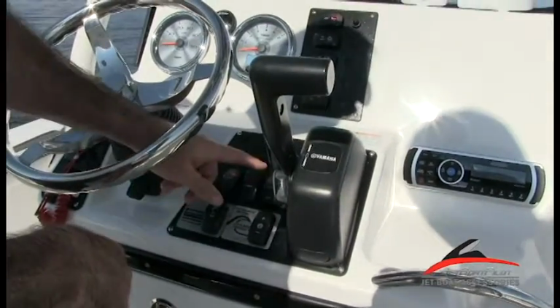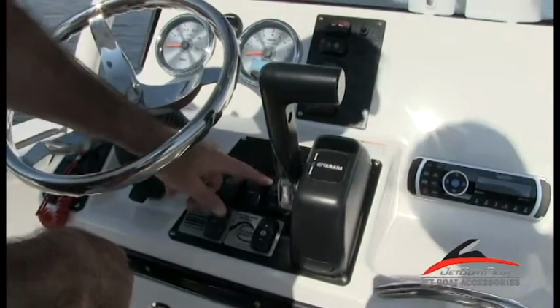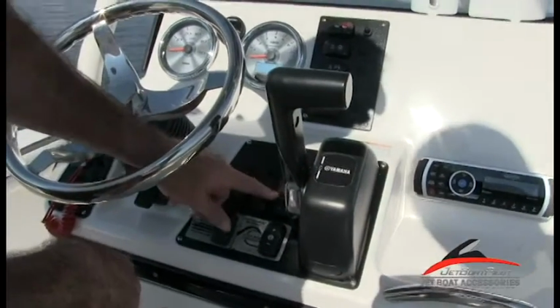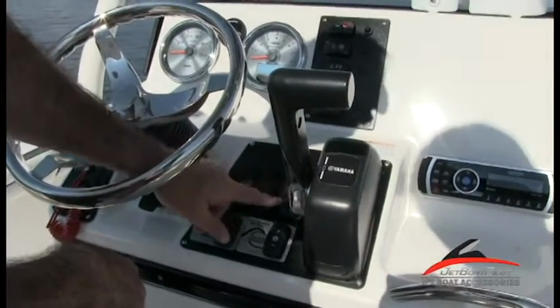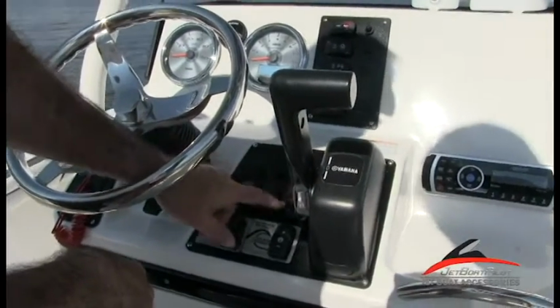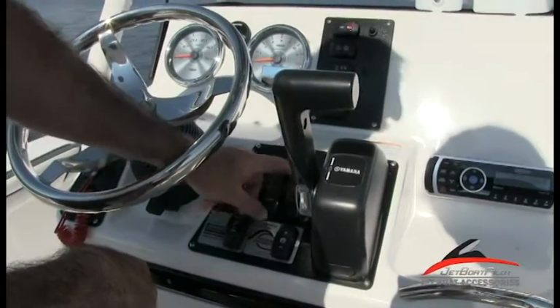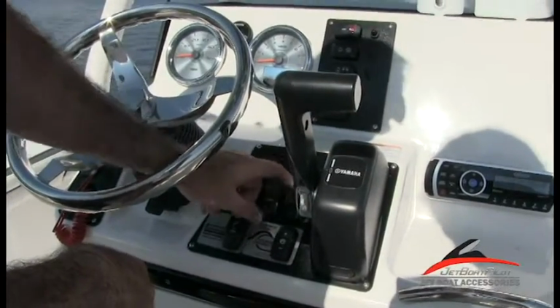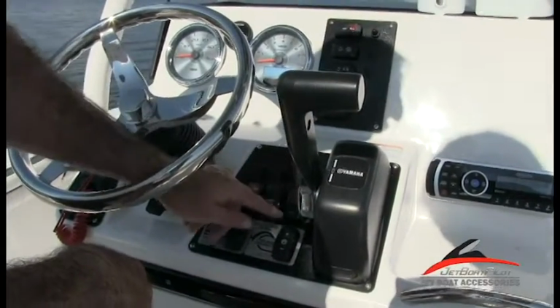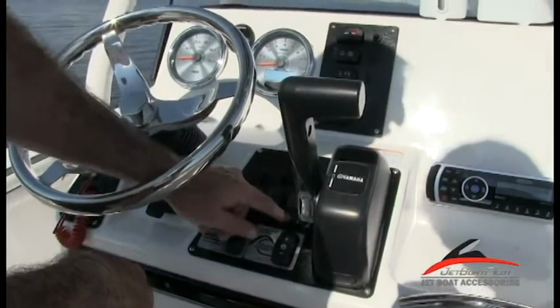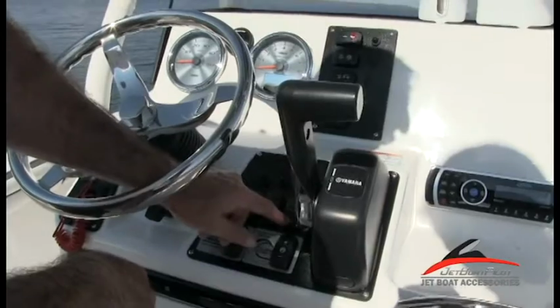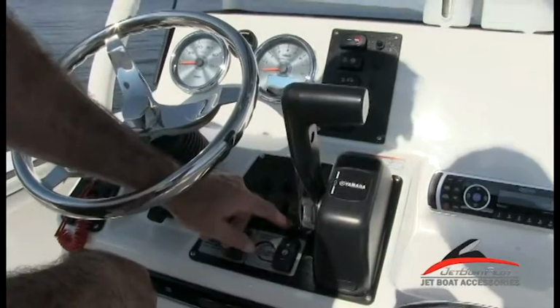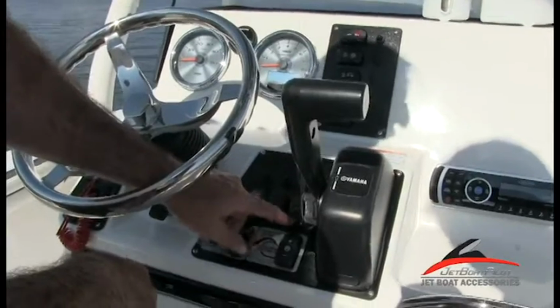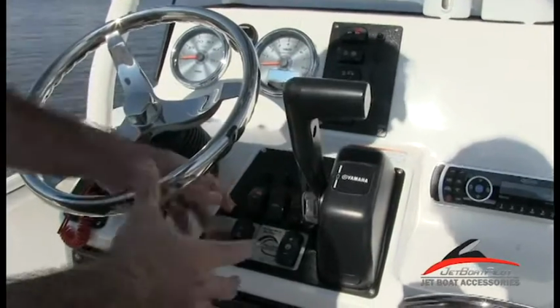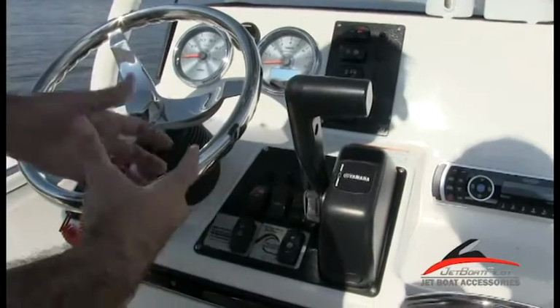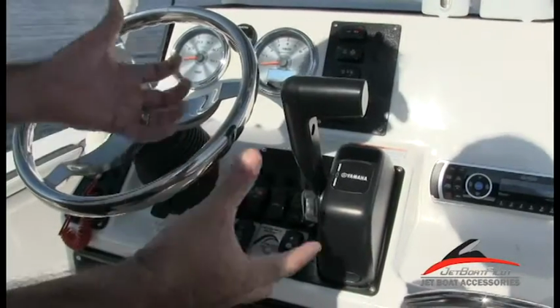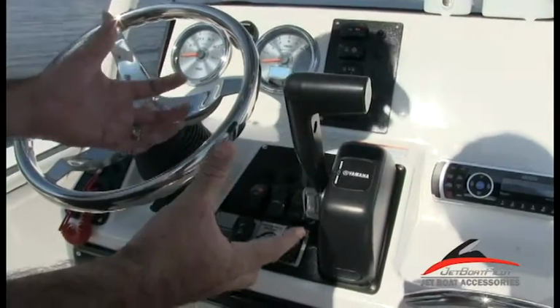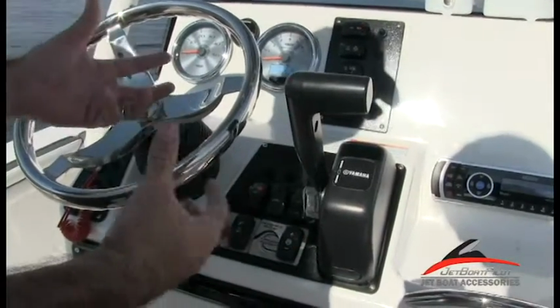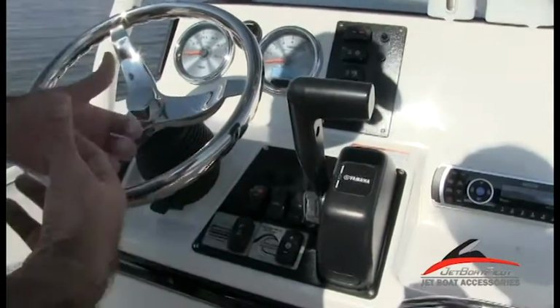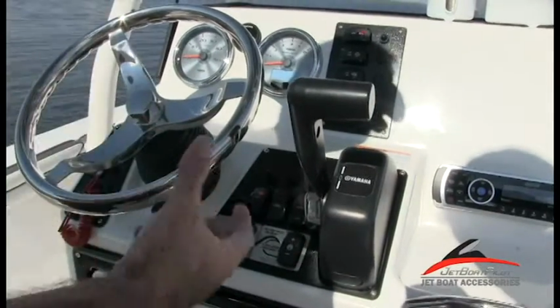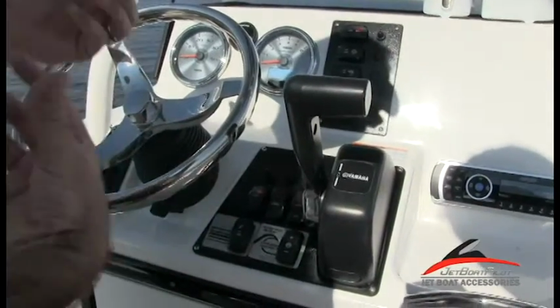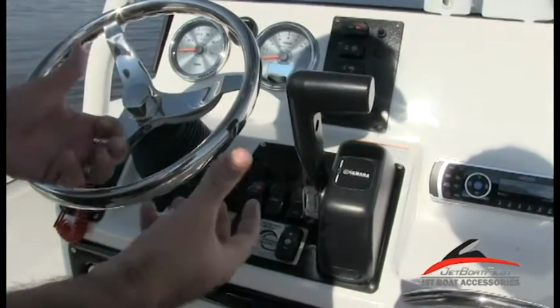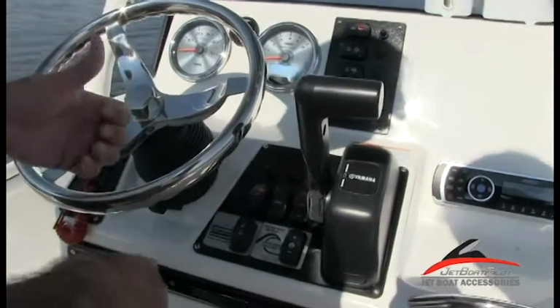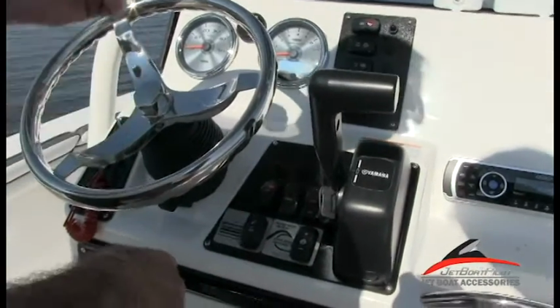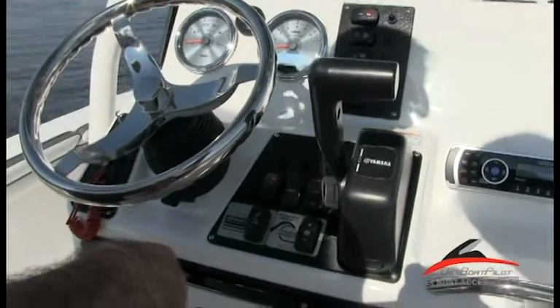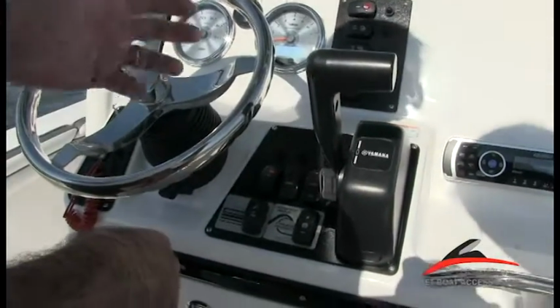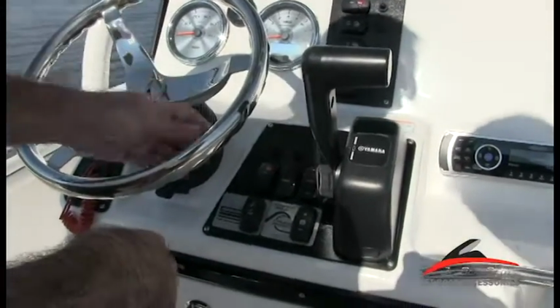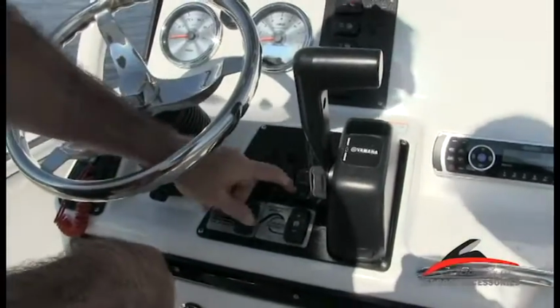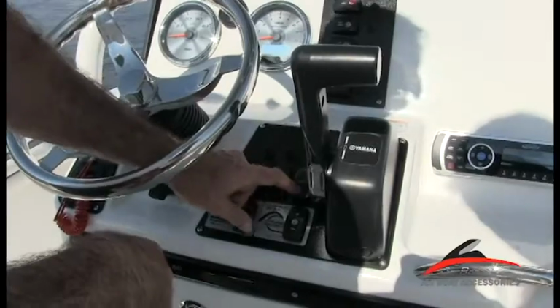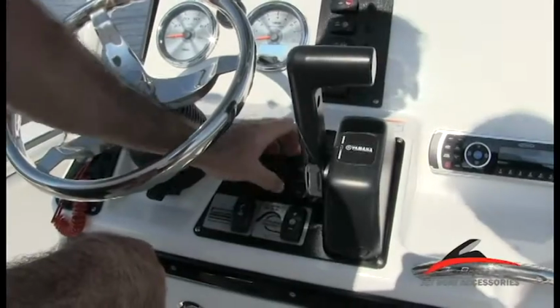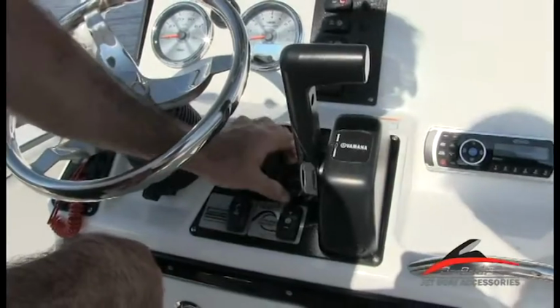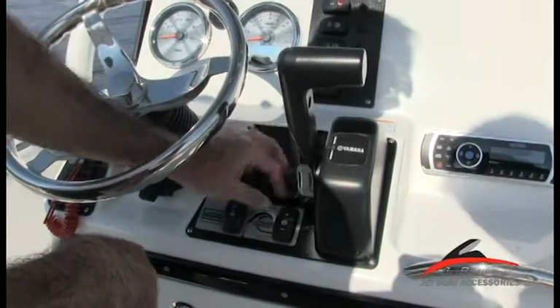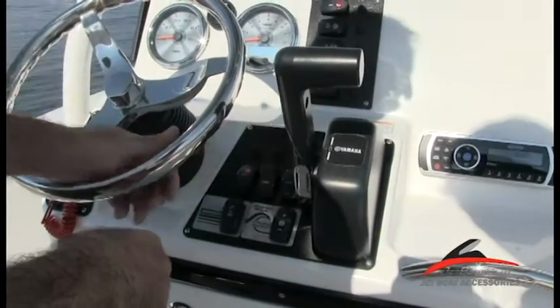Then you have an aerator switch with a manual and an auto setting. If you want to turn your aerator on to keep the fish alive longer inside that live well, just flip your switch to manual or auto.